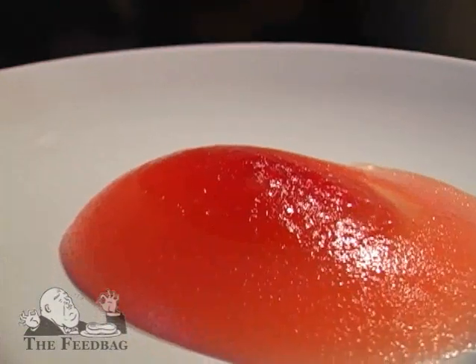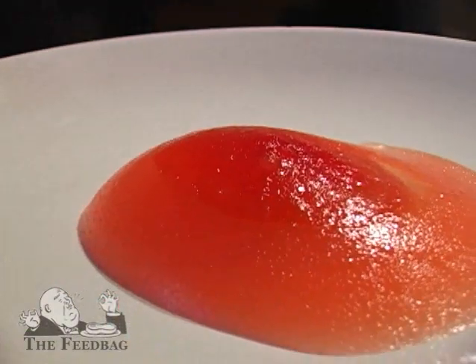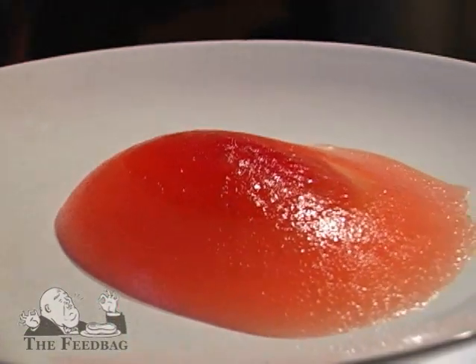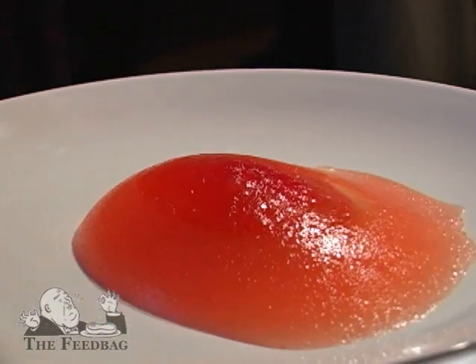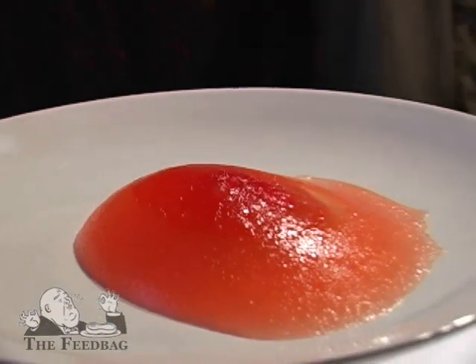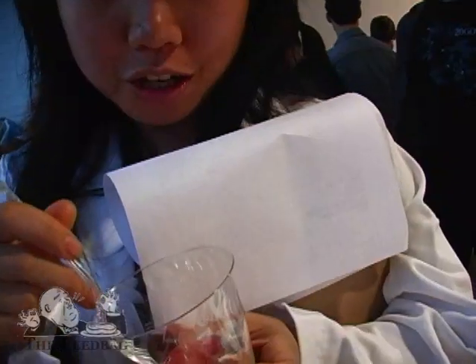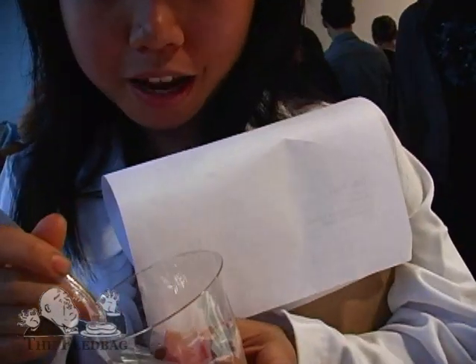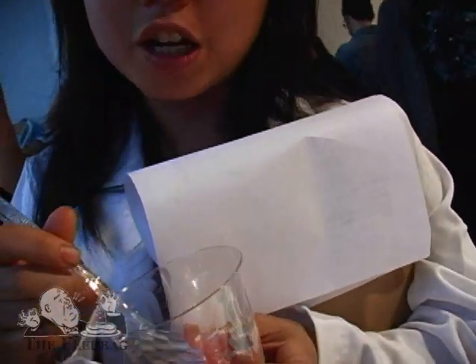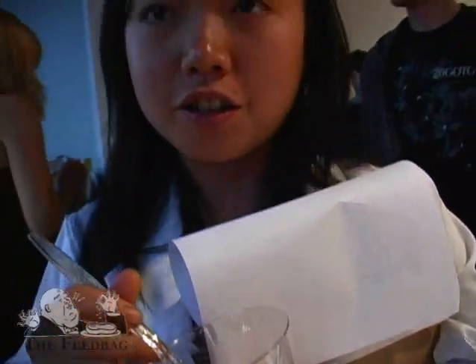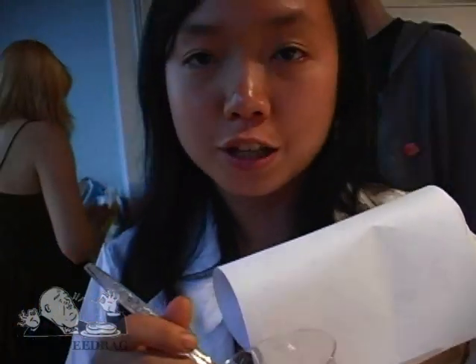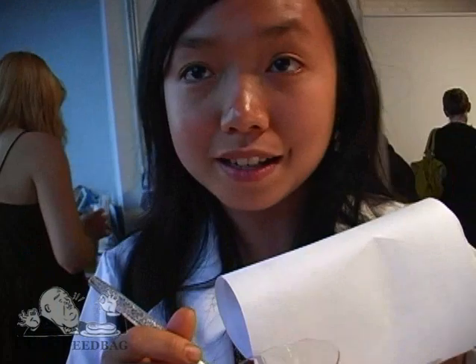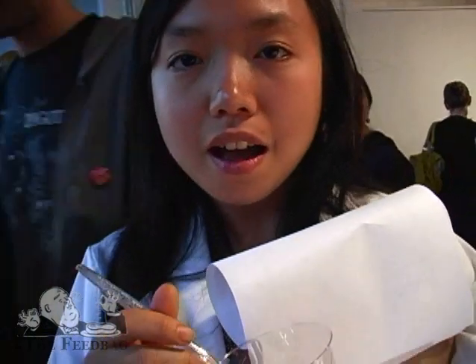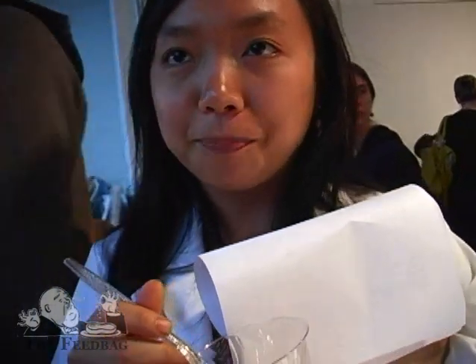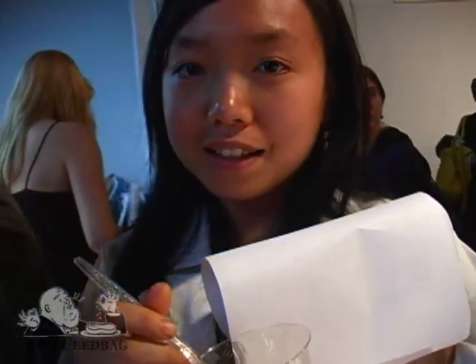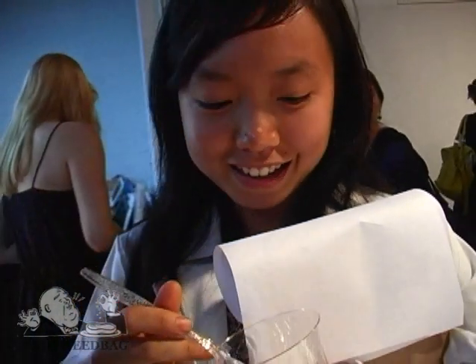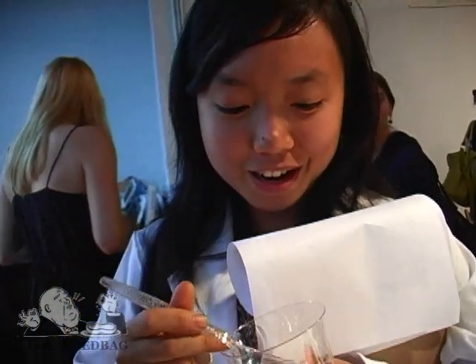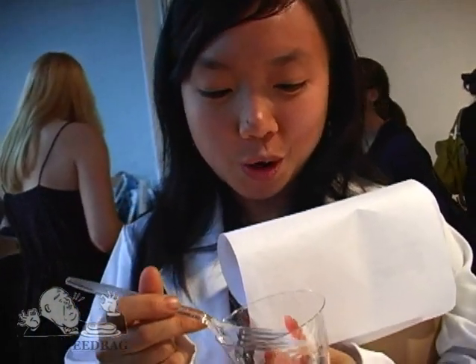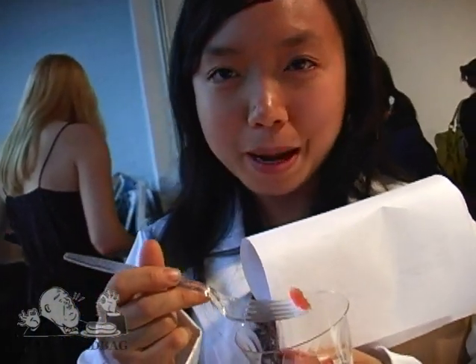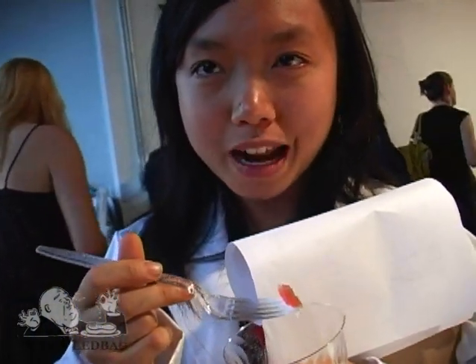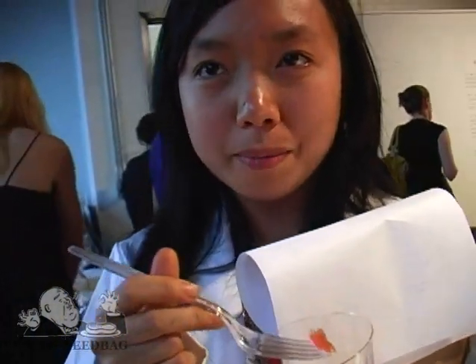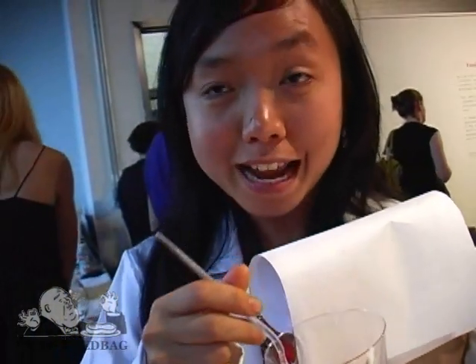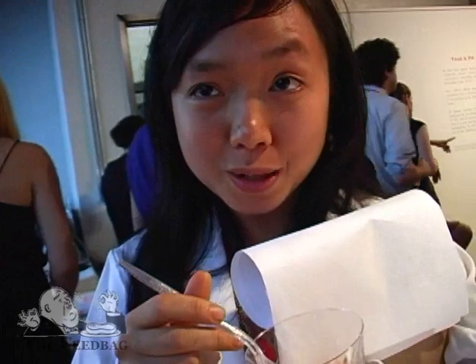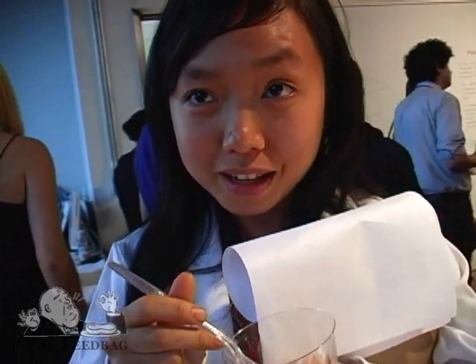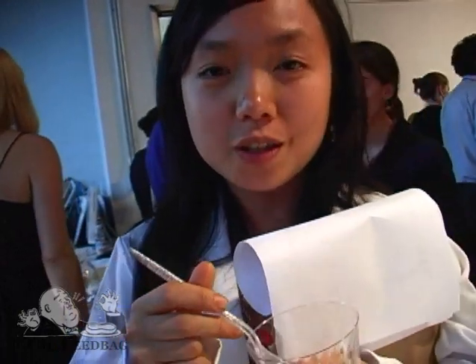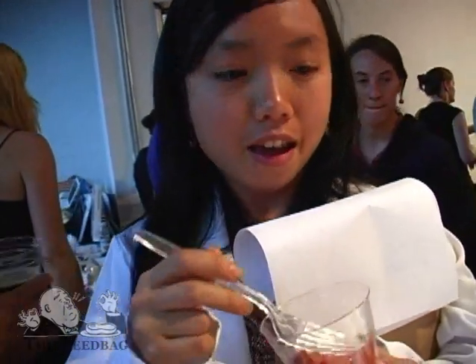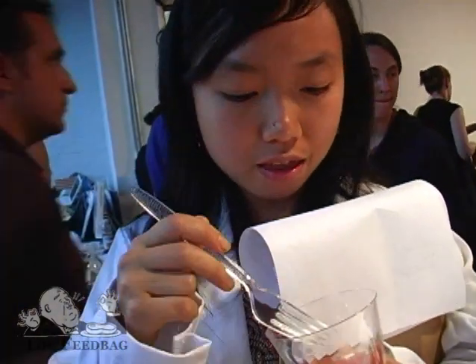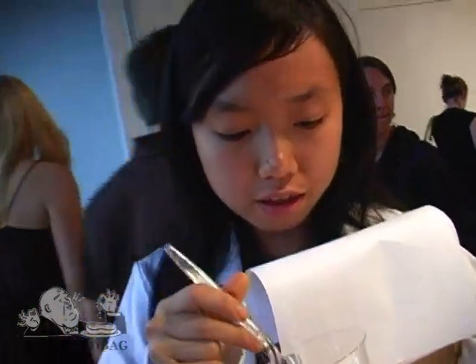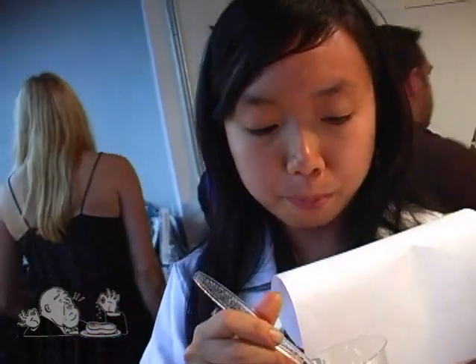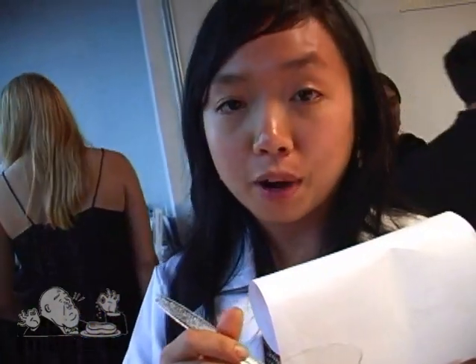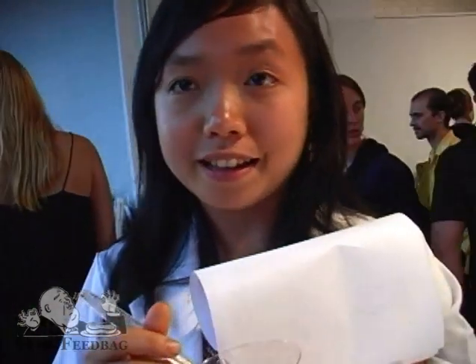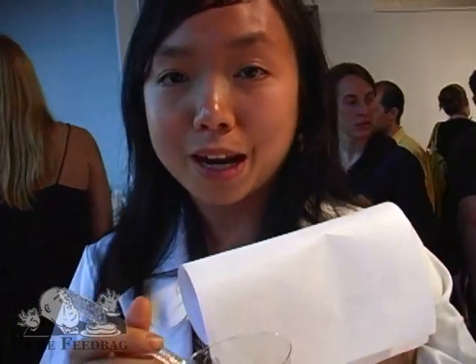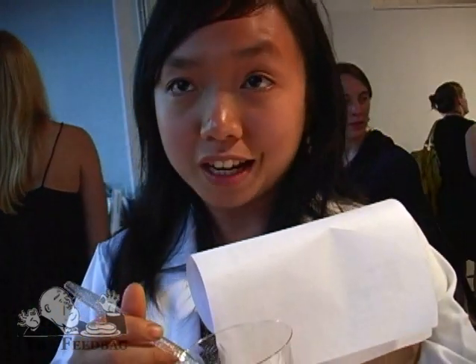I'm eating a Jell-O boob. She told me that all the ingredients are hand squeezed. The nipple is made out of watermelon — canned squeezed watermelon juice. And then the breast is made with peach.